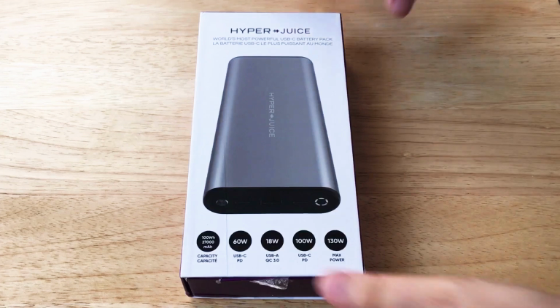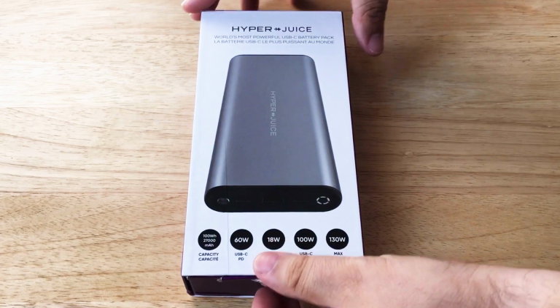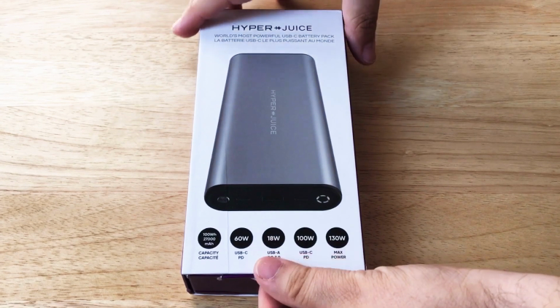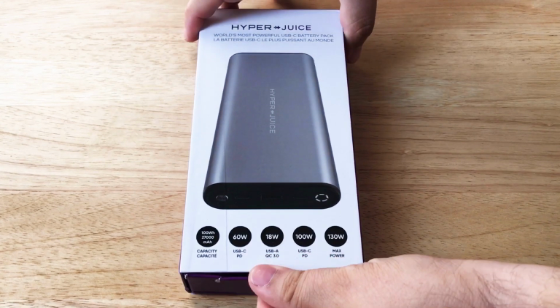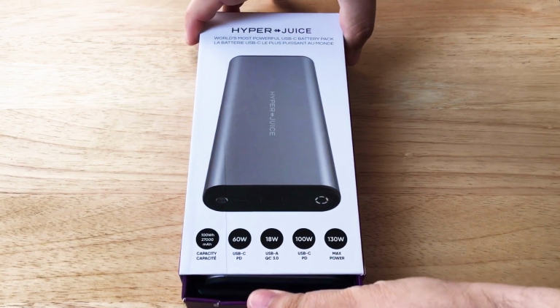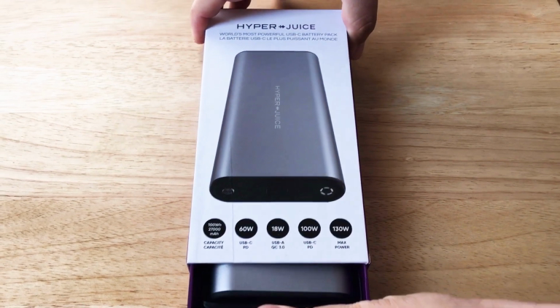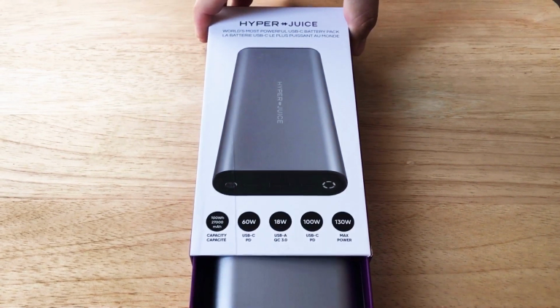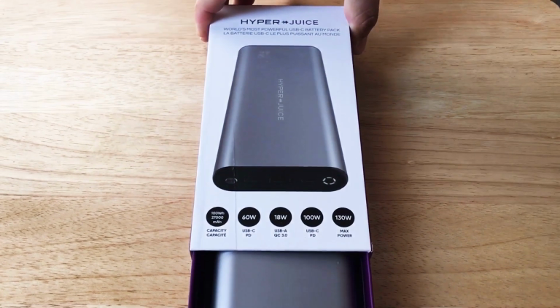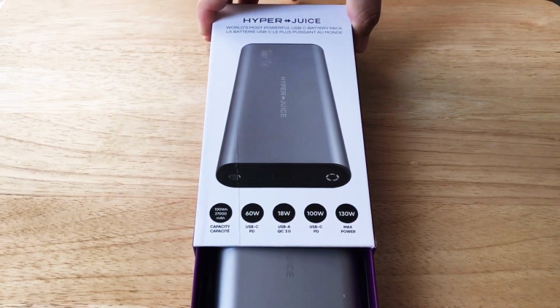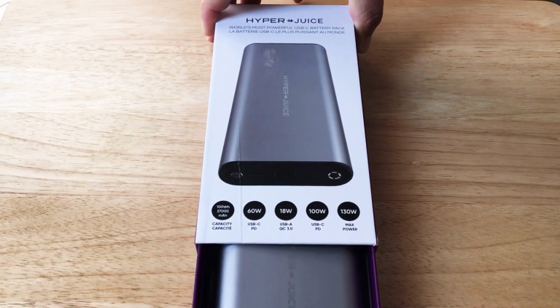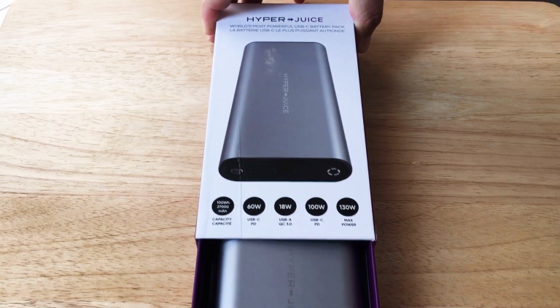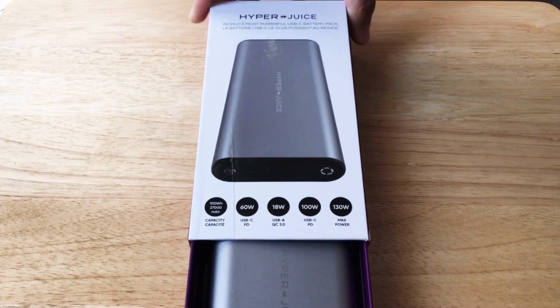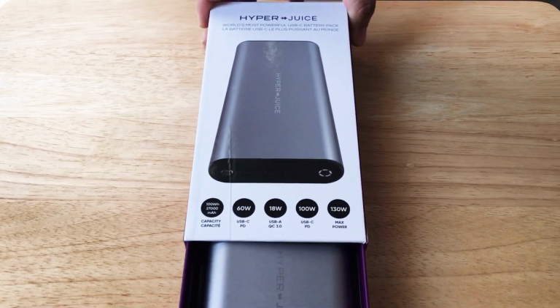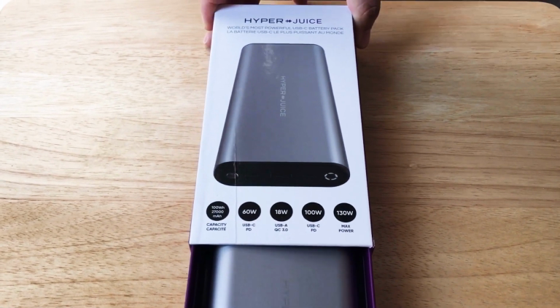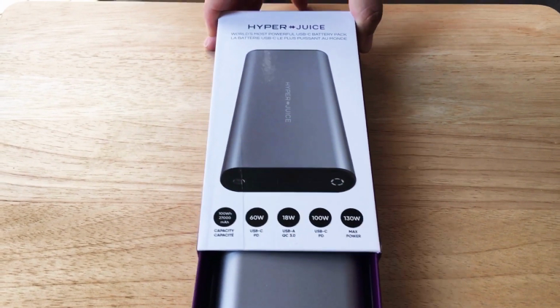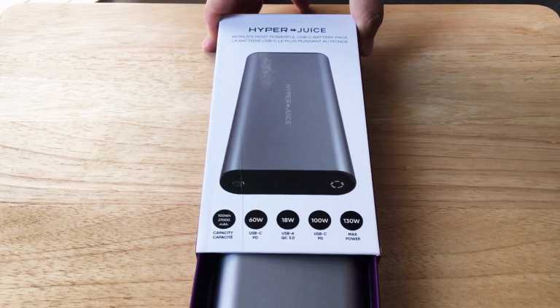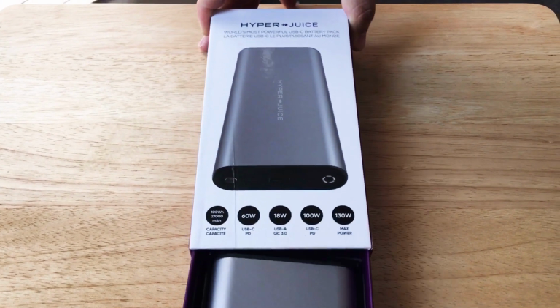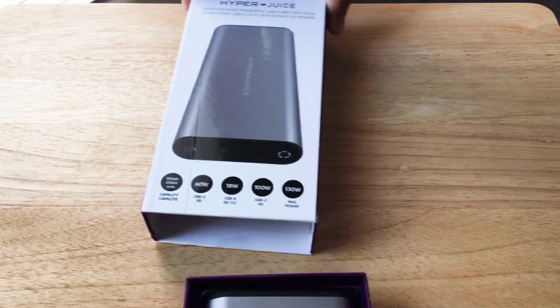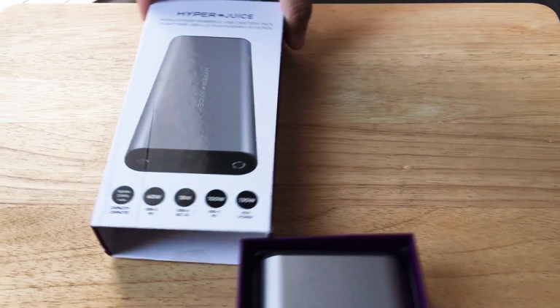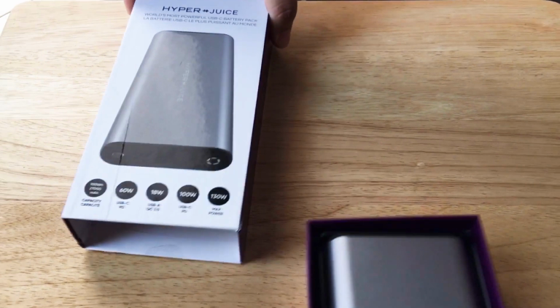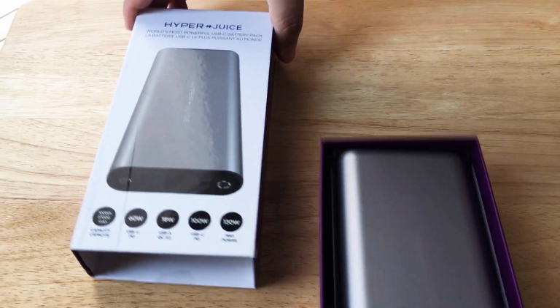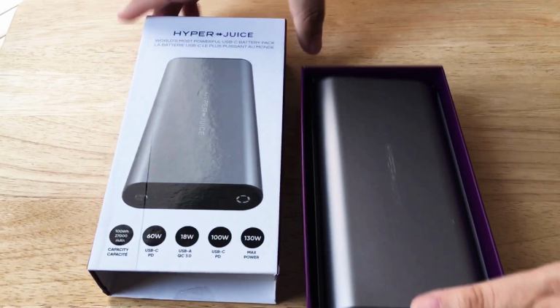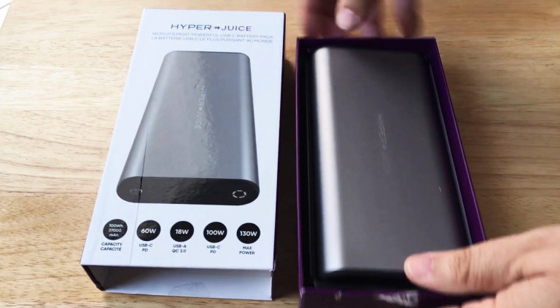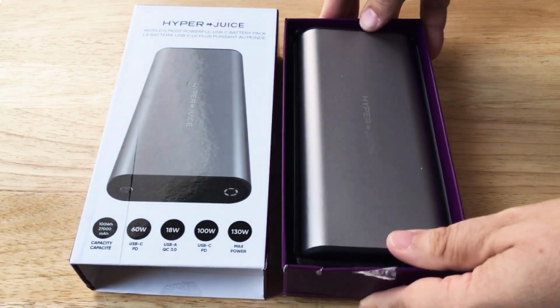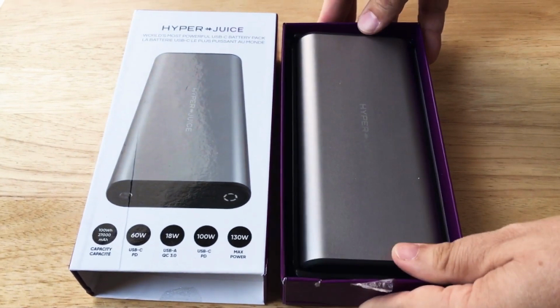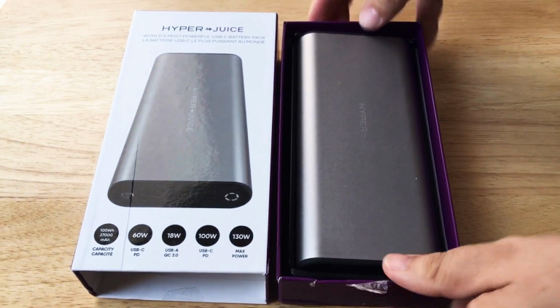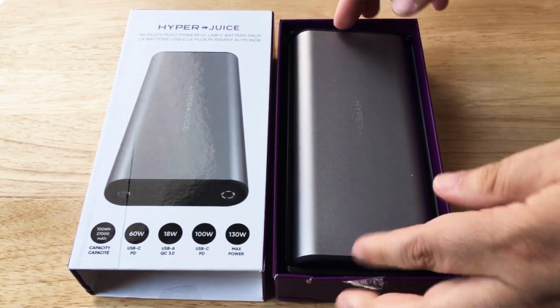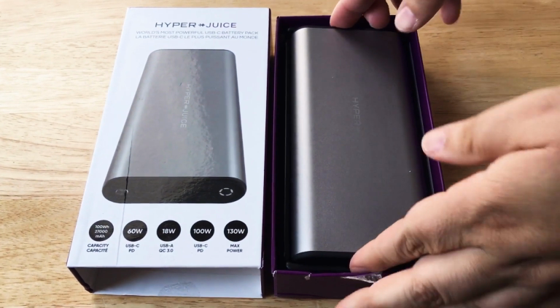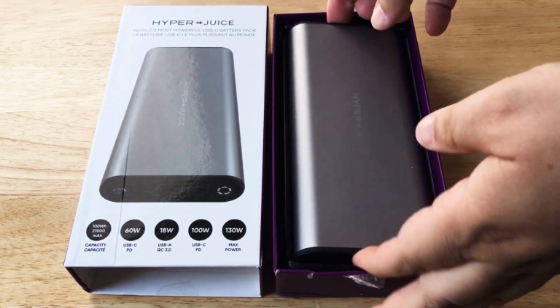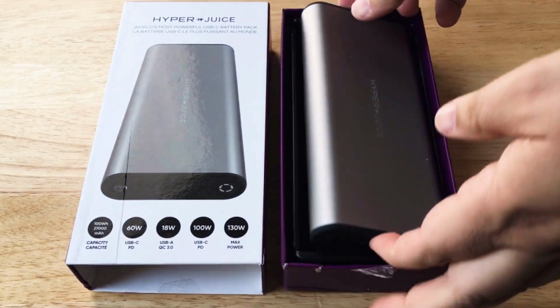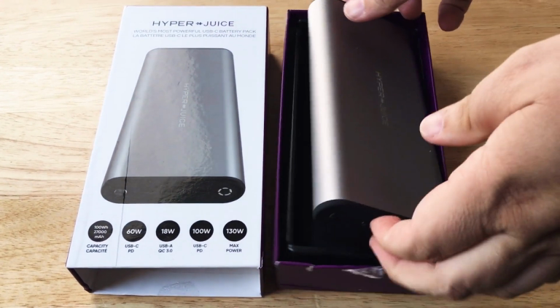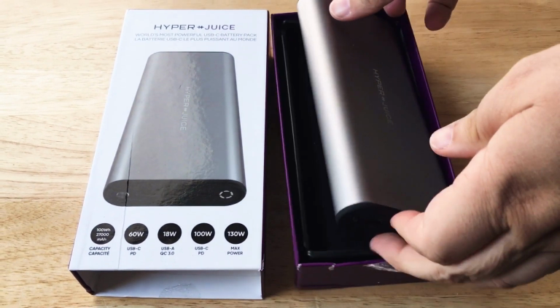Hello everyone, this is Chris Rochnot, 24K on Twitter. Today I'm unboxing the world's most powerful USB-C battery pack that you can take on an airplane.